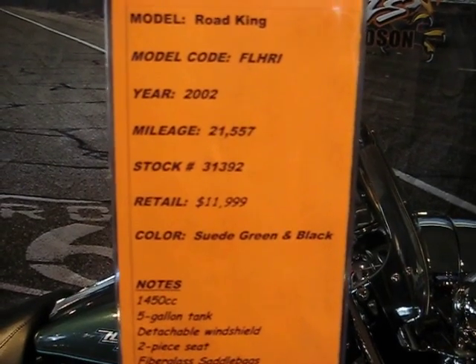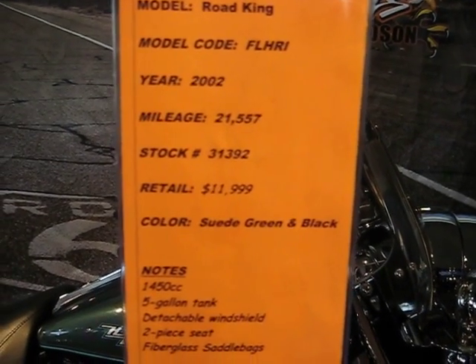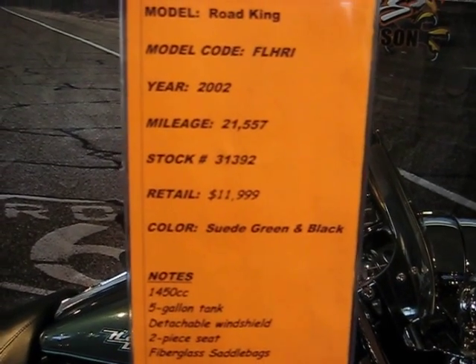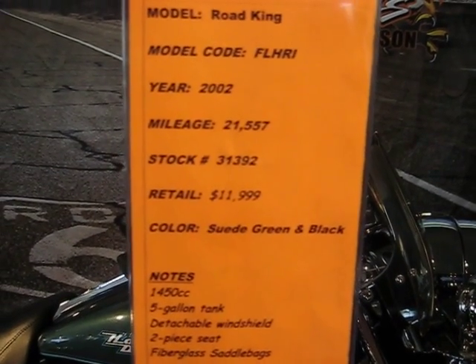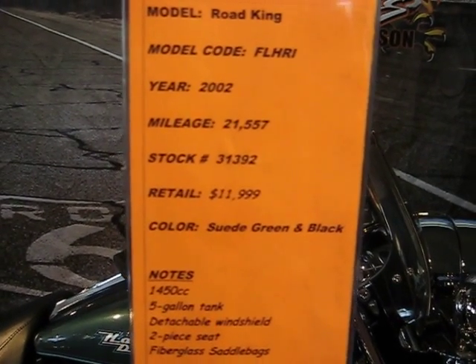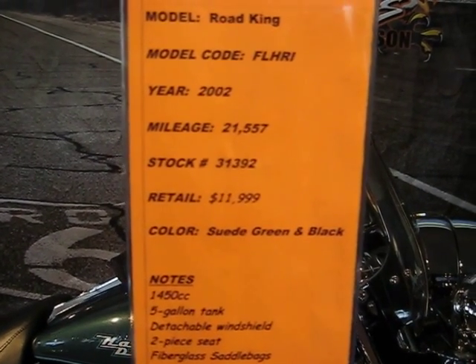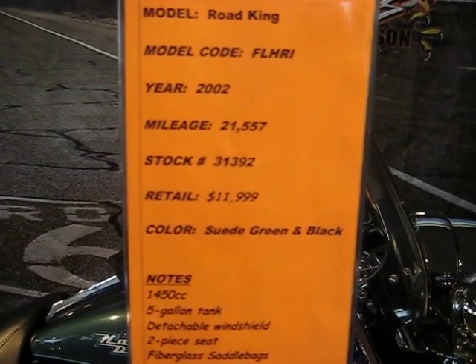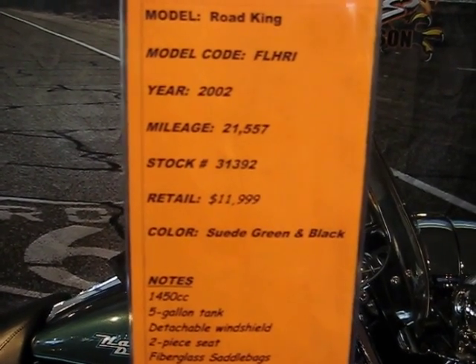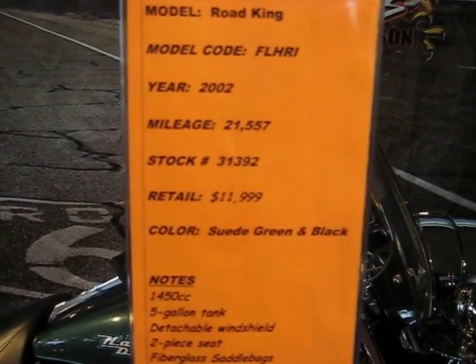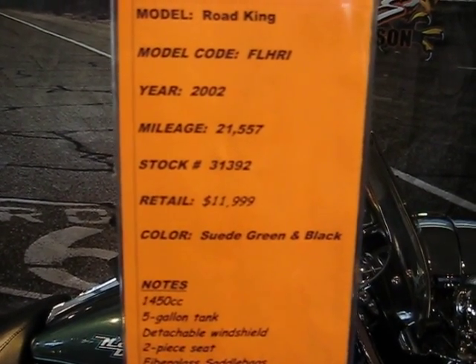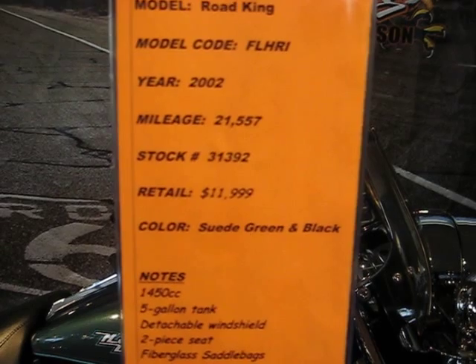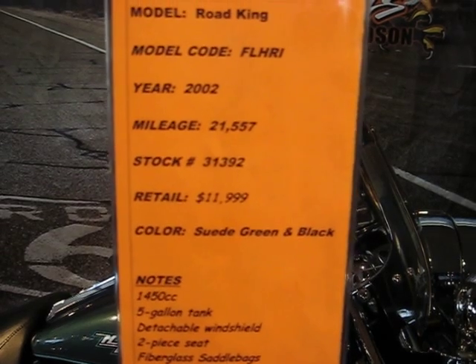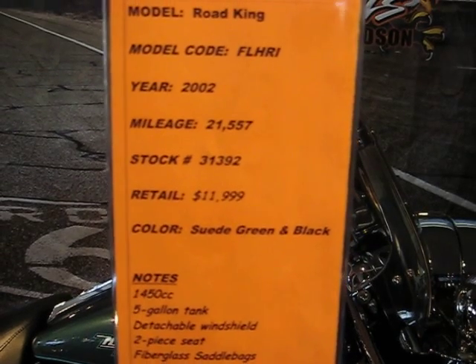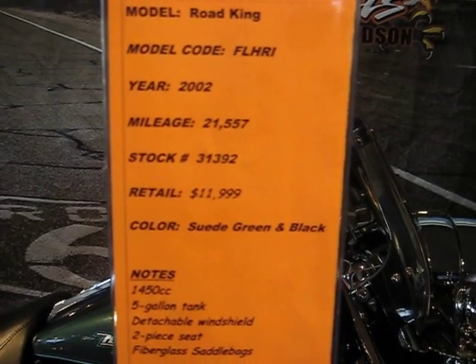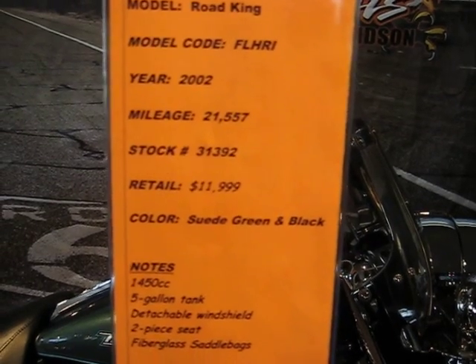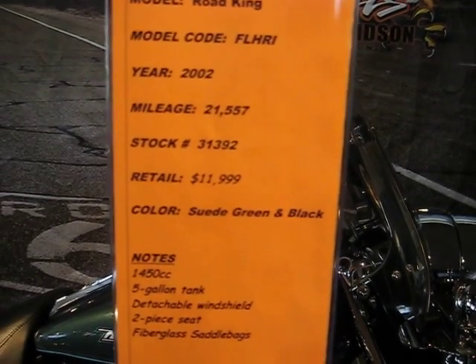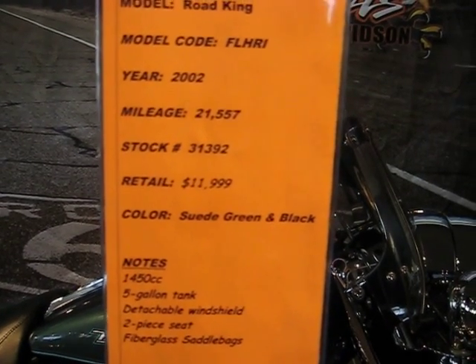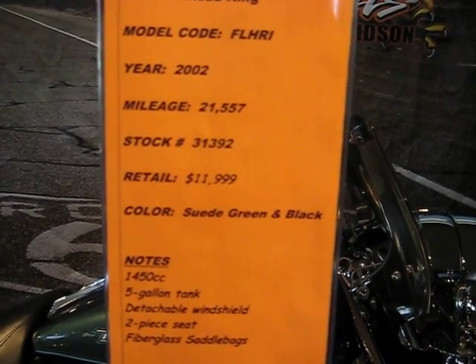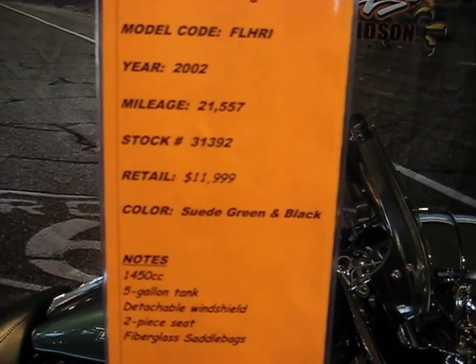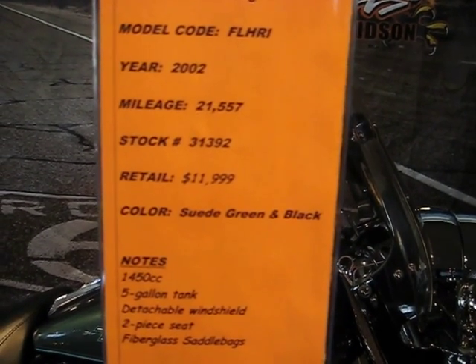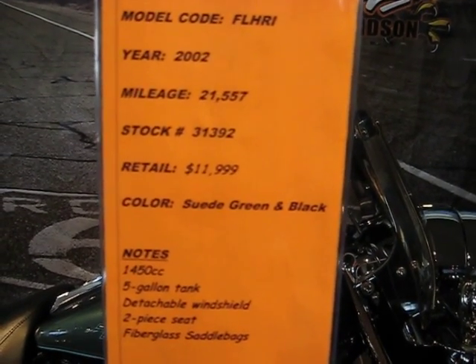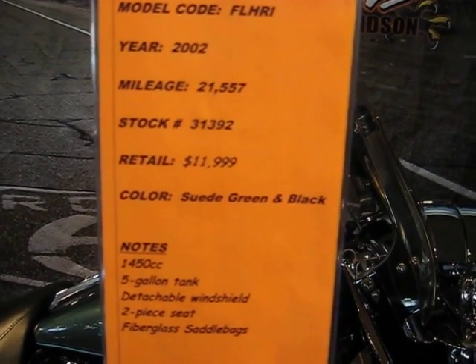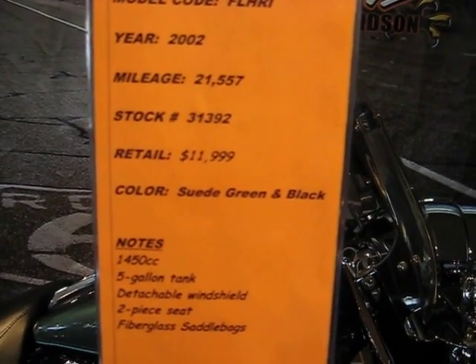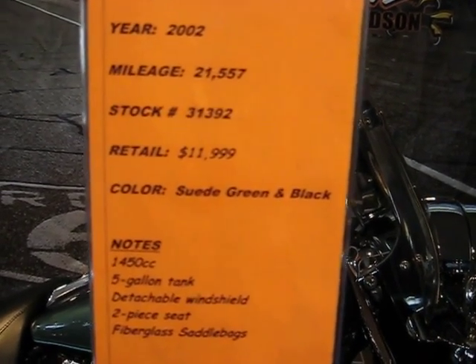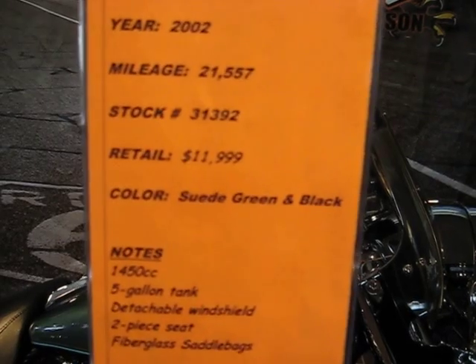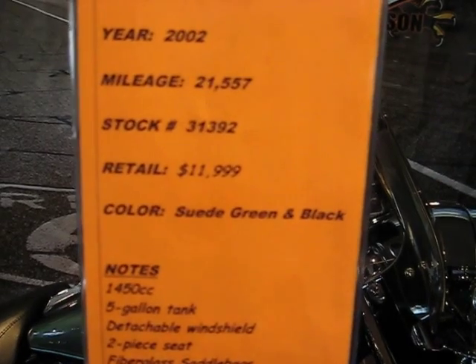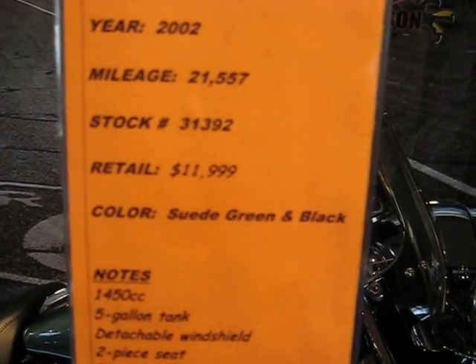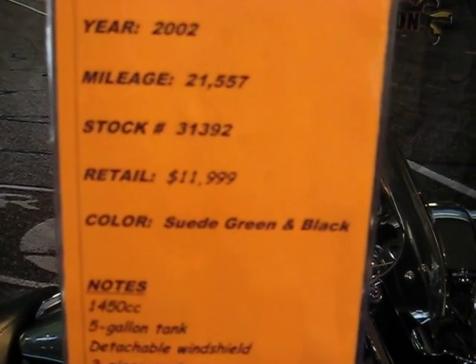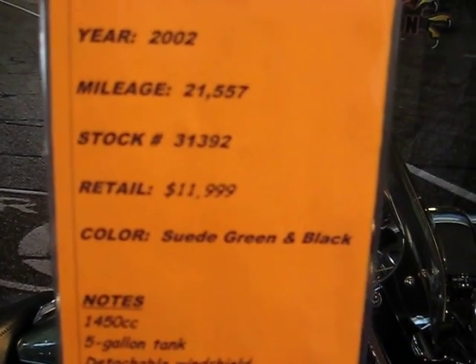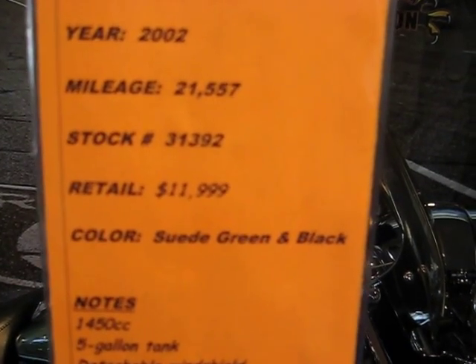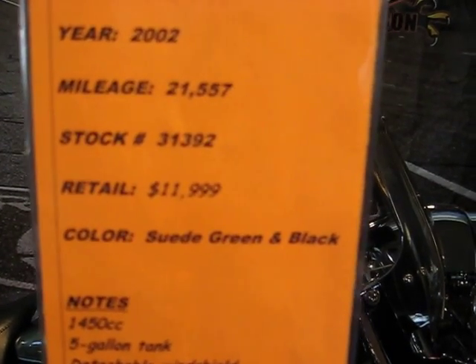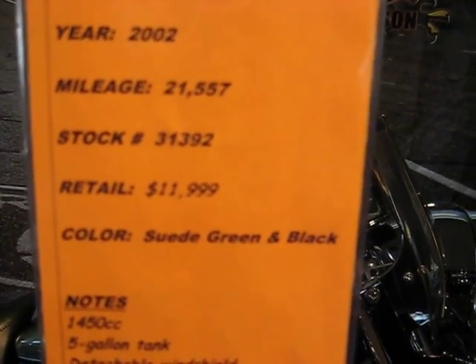Hey folks, we're looking at a Road King 2002 FLHRI. It has 21,557 miles, stock number 31392, and it retails for $11,999.